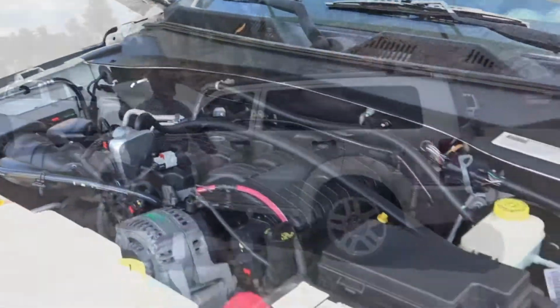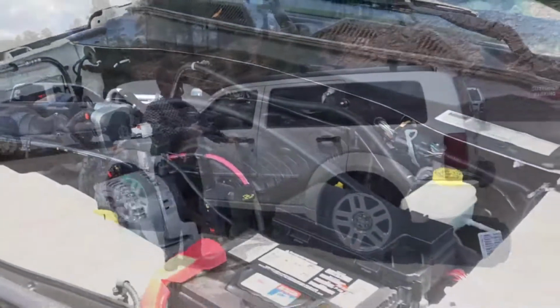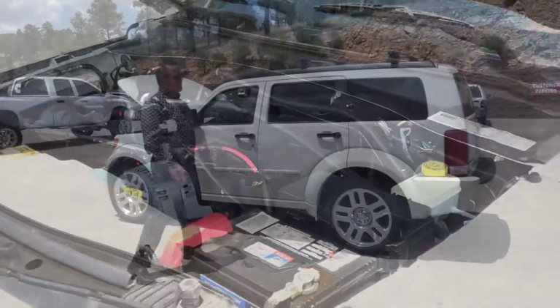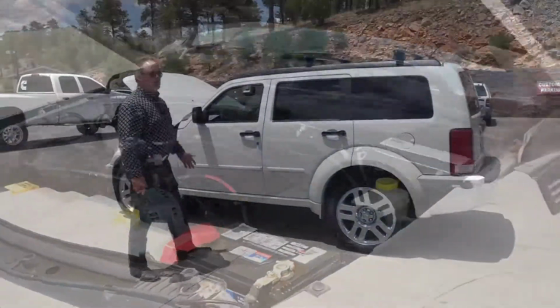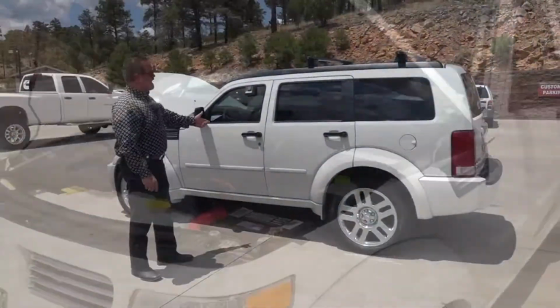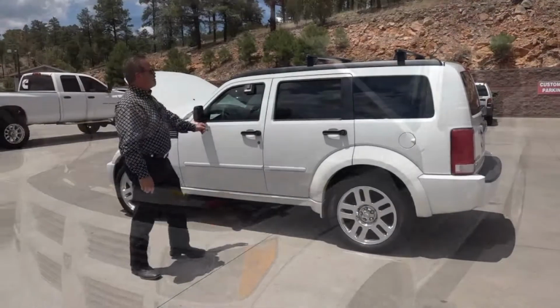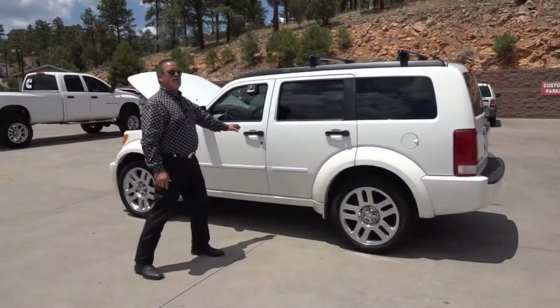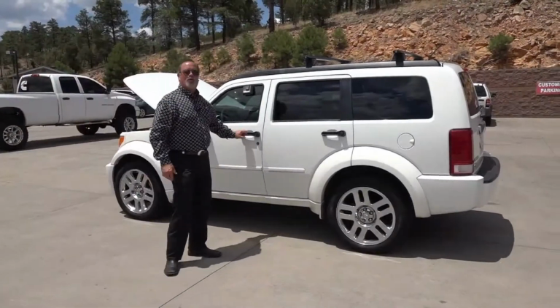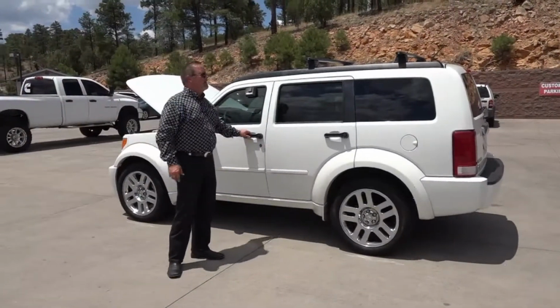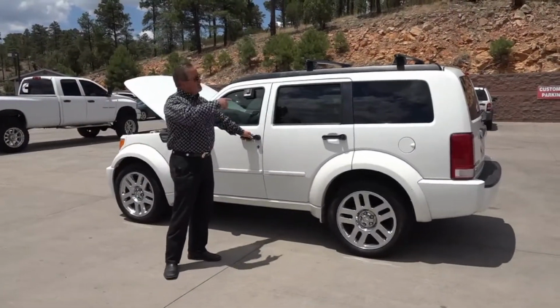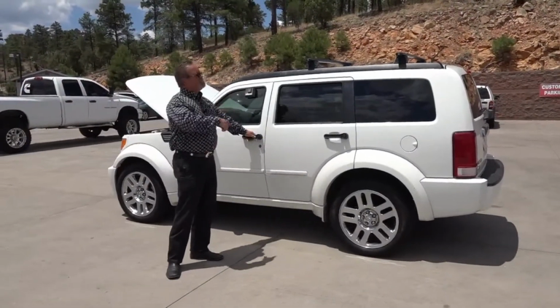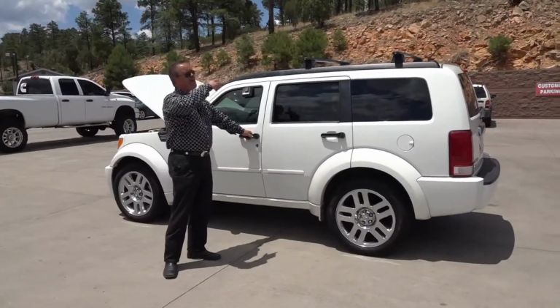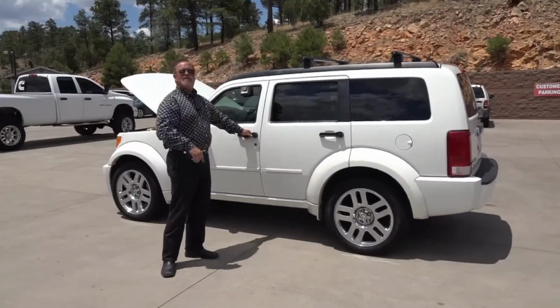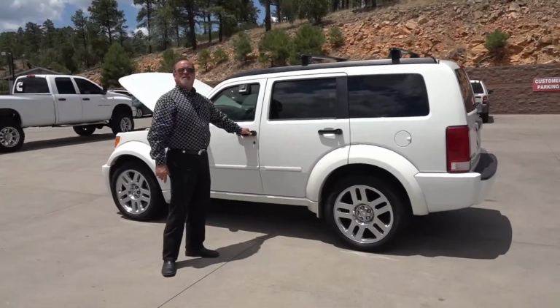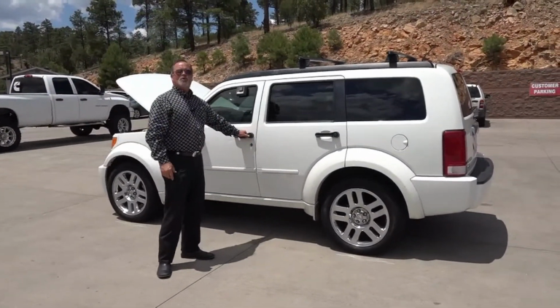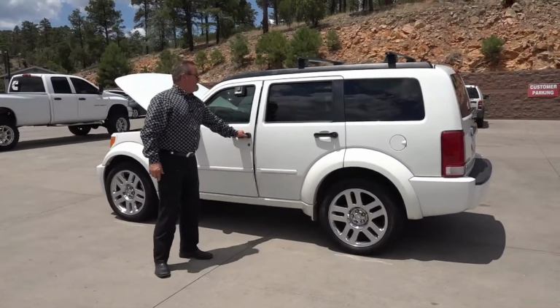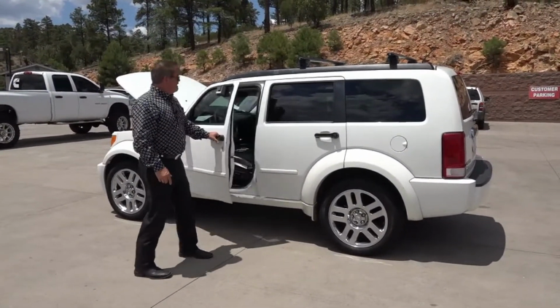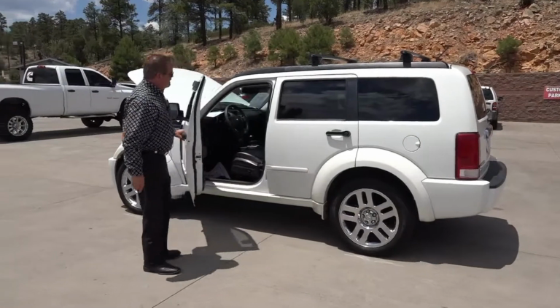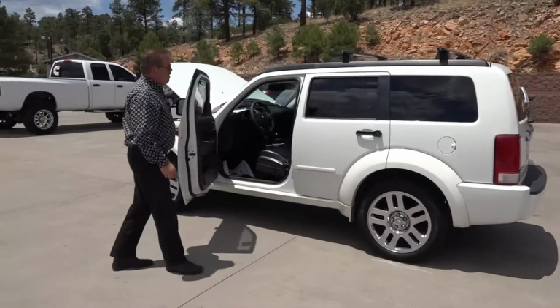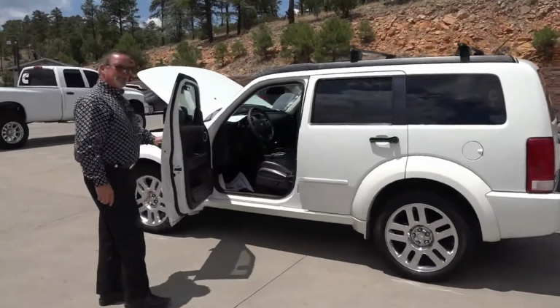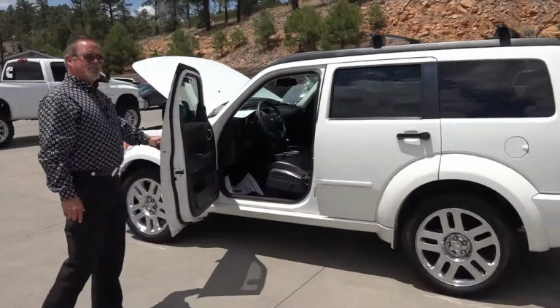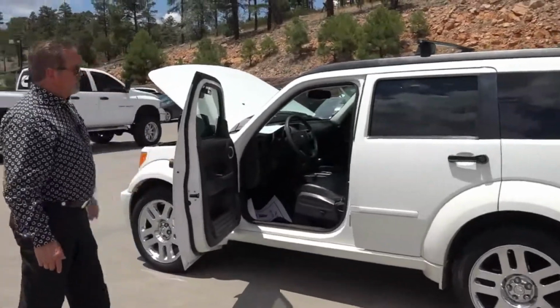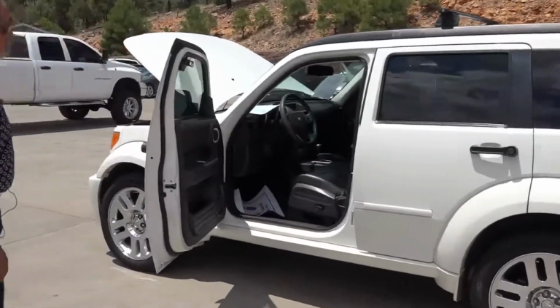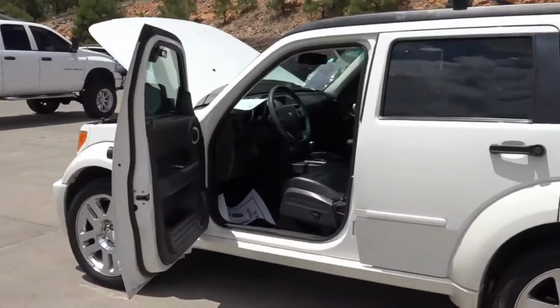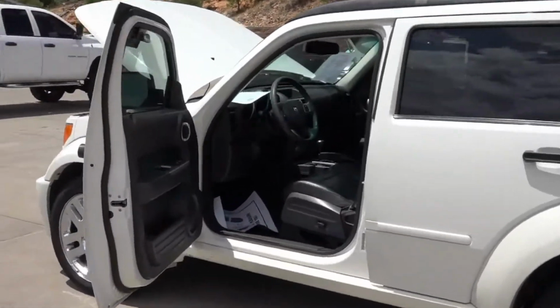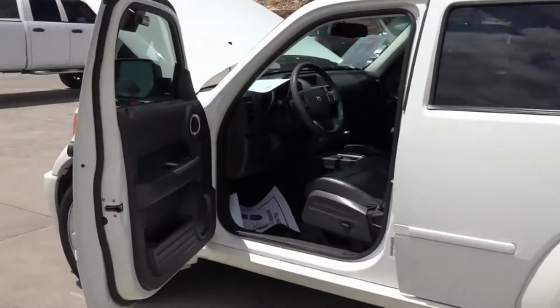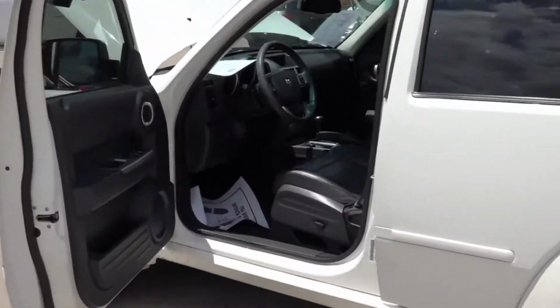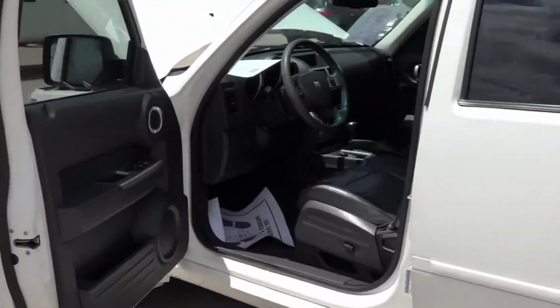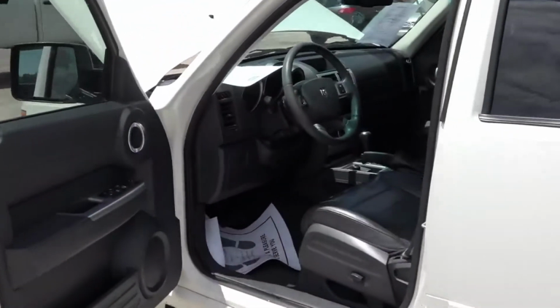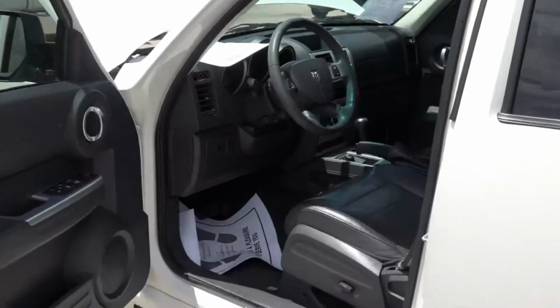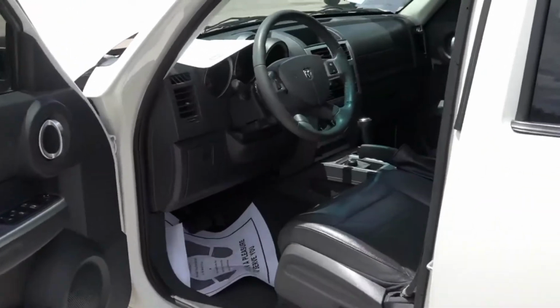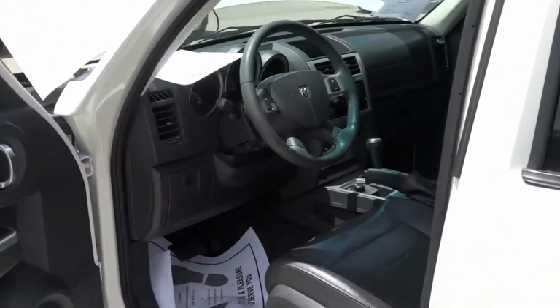Come out and take this four wheel drive Nitro for a ride with this 4.0 in it. Privacy glass, it's got the roof rack, leather RT interior — beautiful, beautiful rig here. Only got 103 on the odometer.